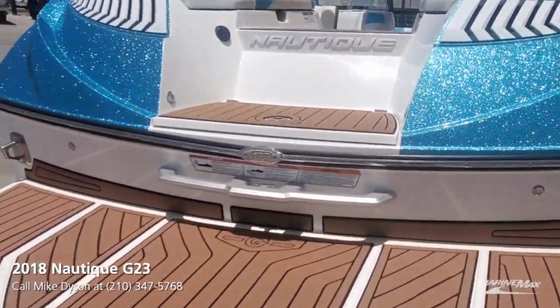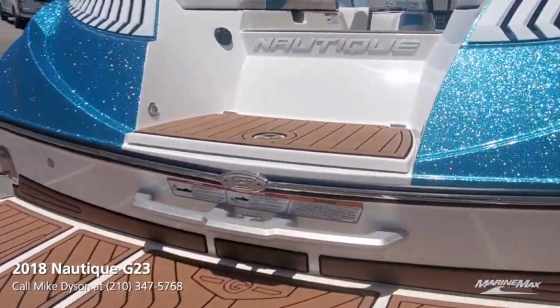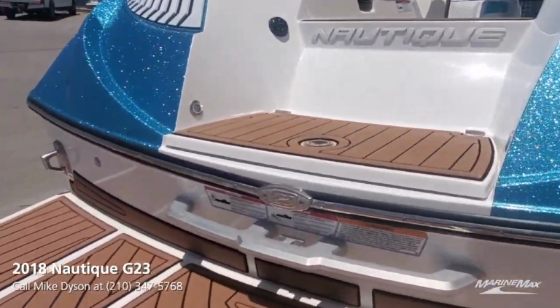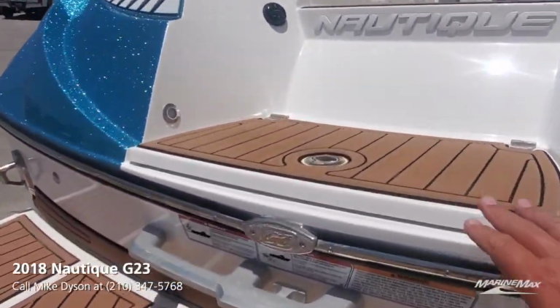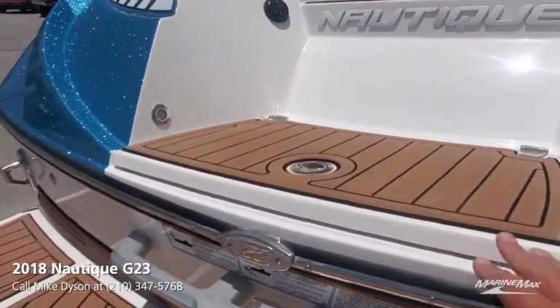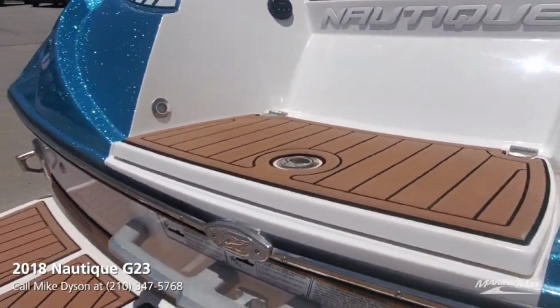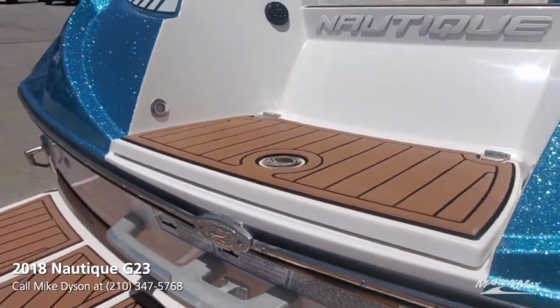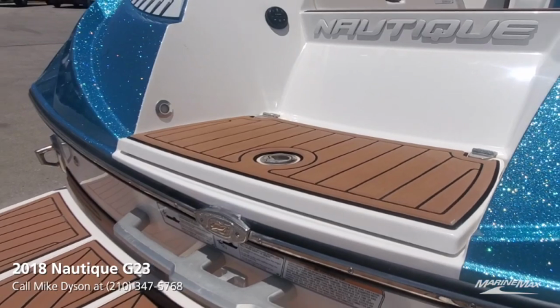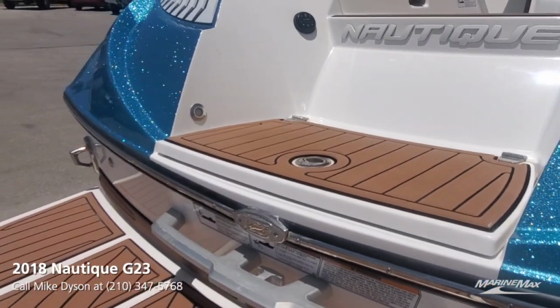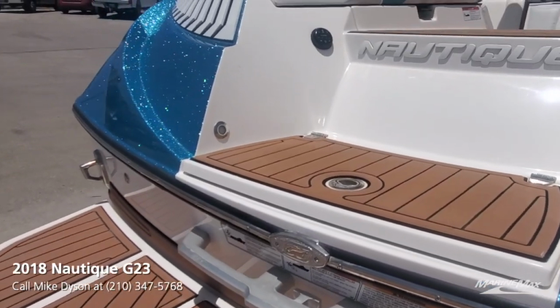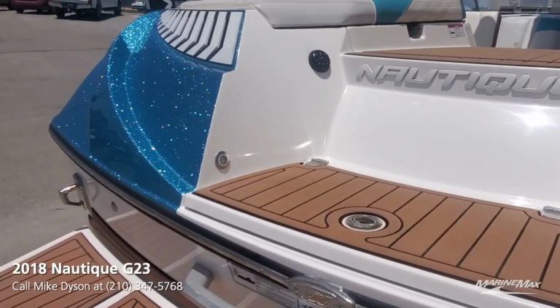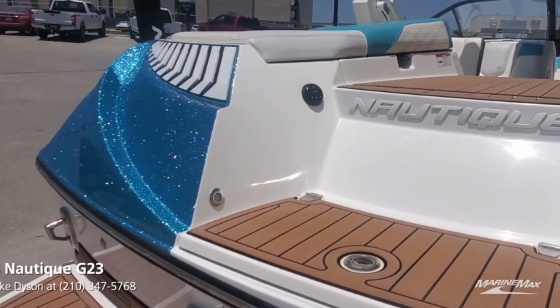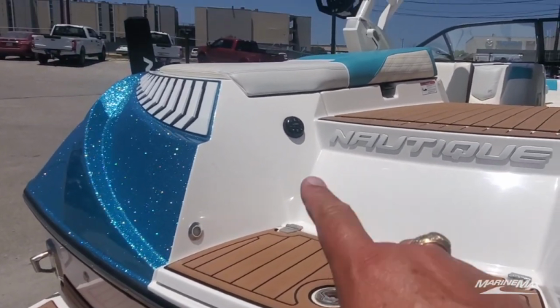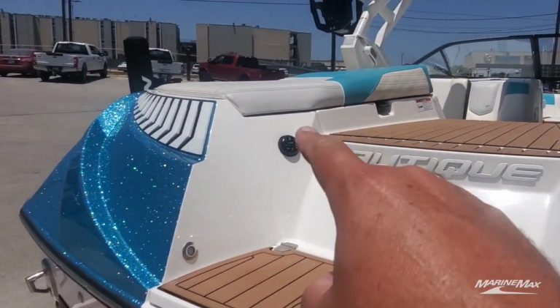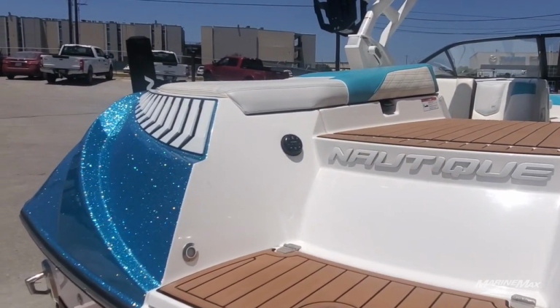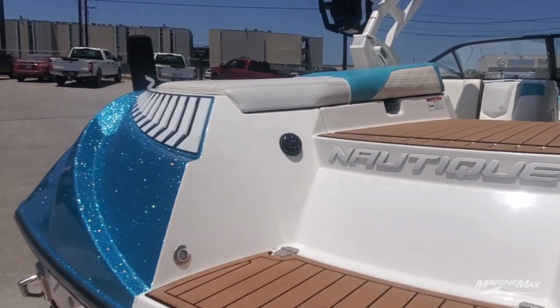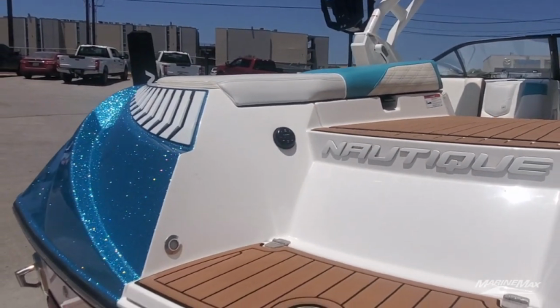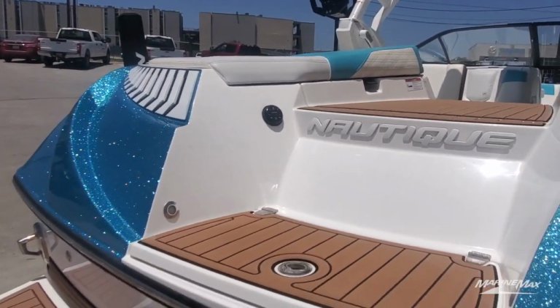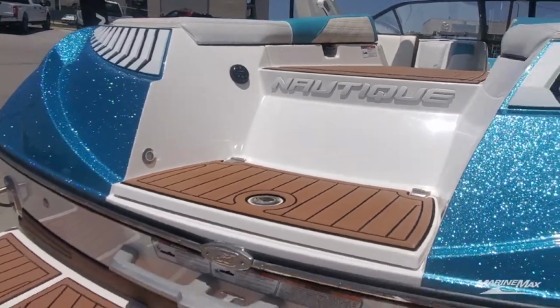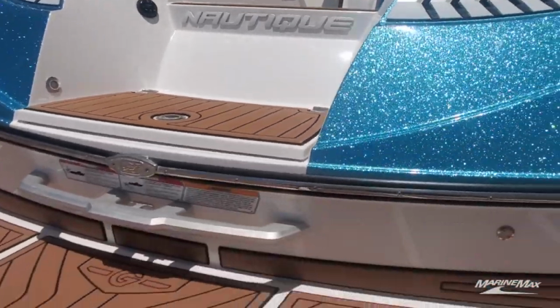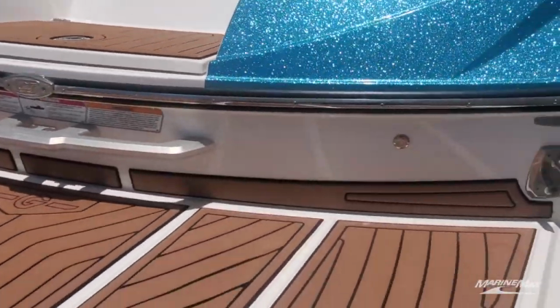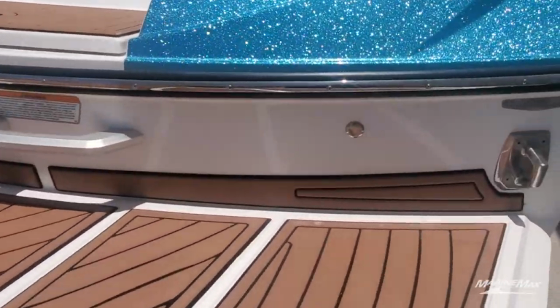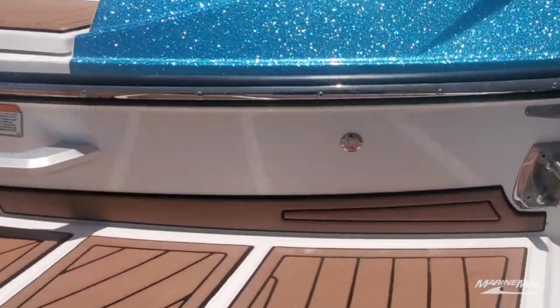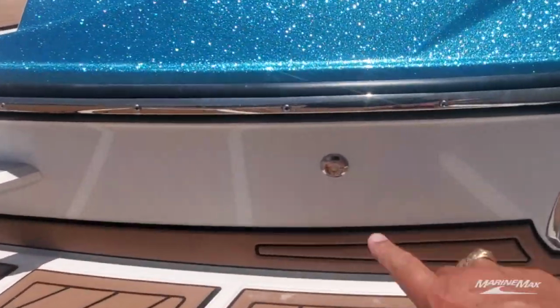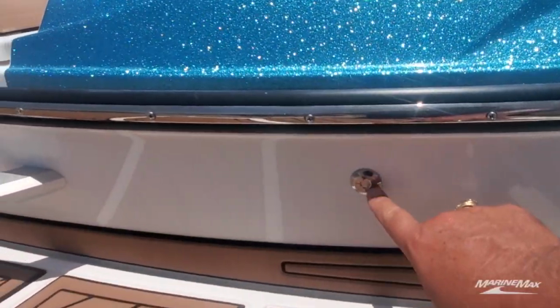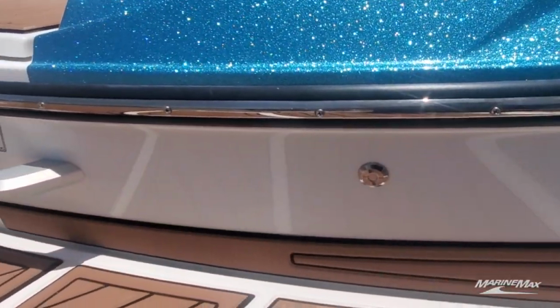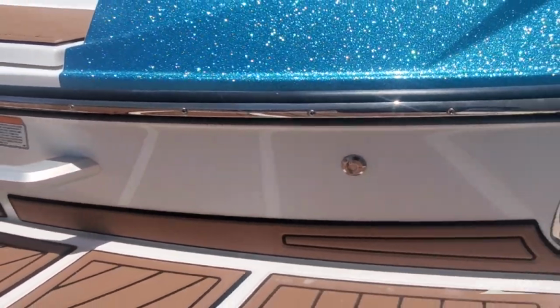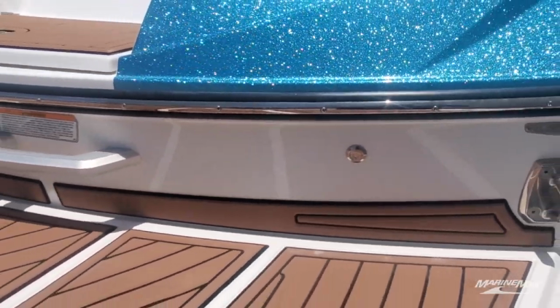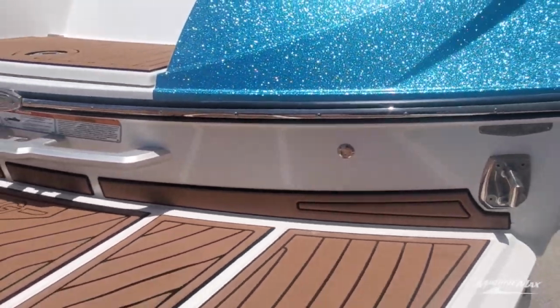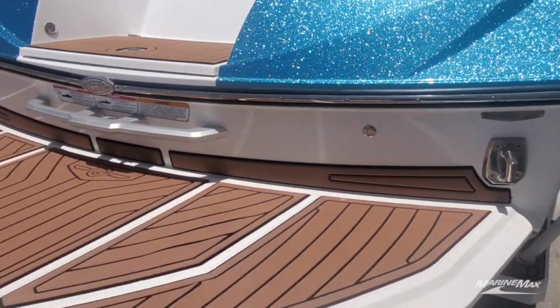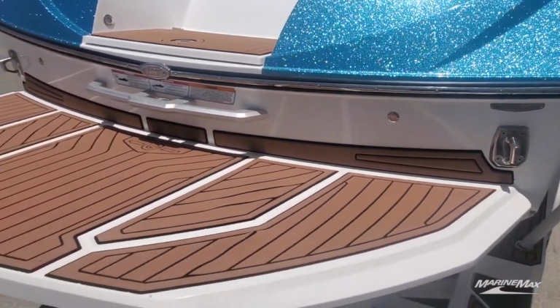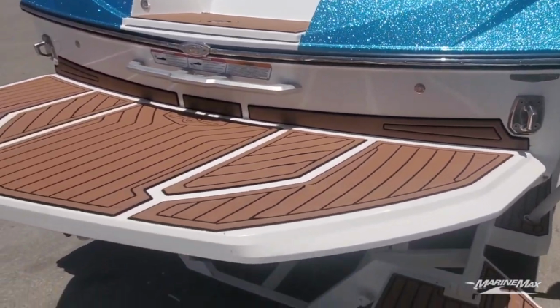We've got a cooler here on the transom so when you're hanging out or in between sets you've got a way to get a cold drink. You can also adjust the stereo controls there easily. This has the optional transom-mounted GoPro mount so if you want to get some nice footage of the action behind the boat, you've got that.